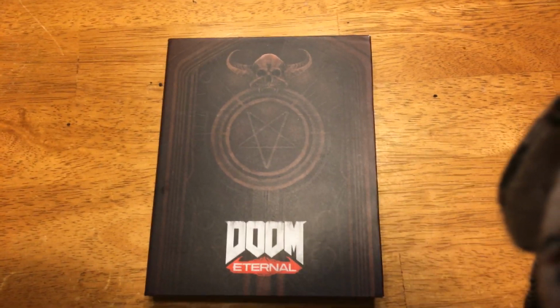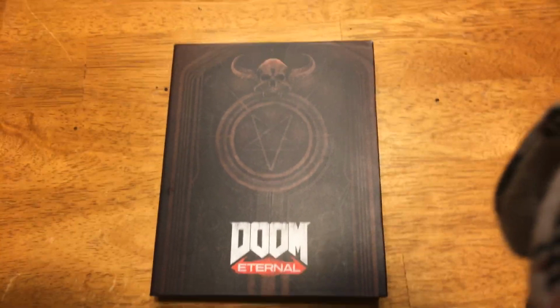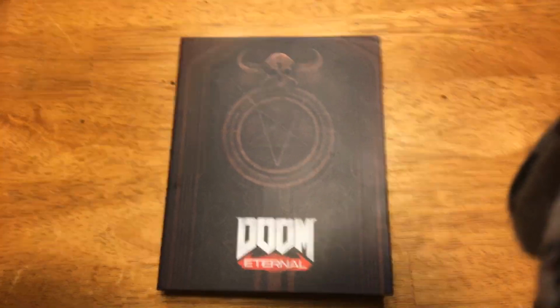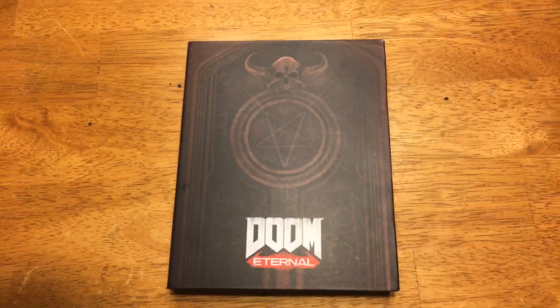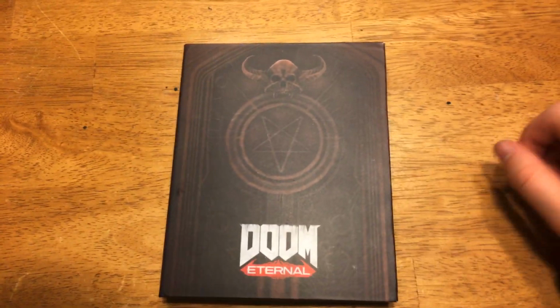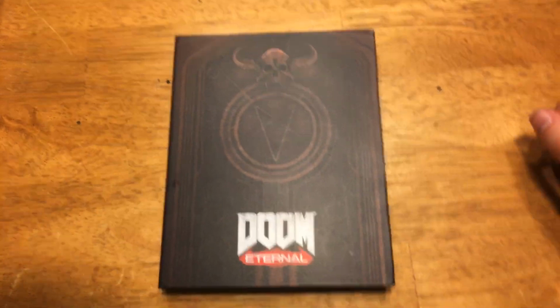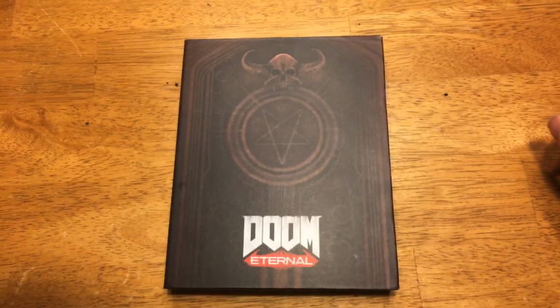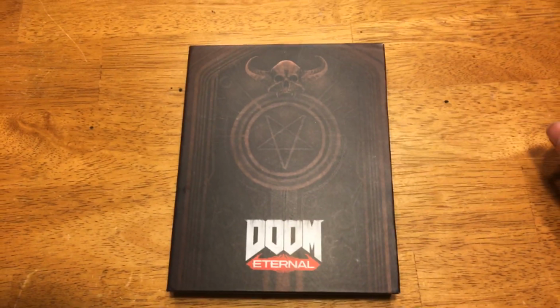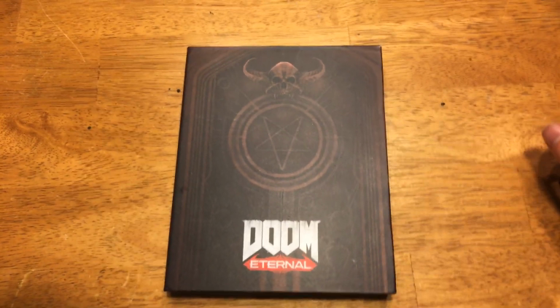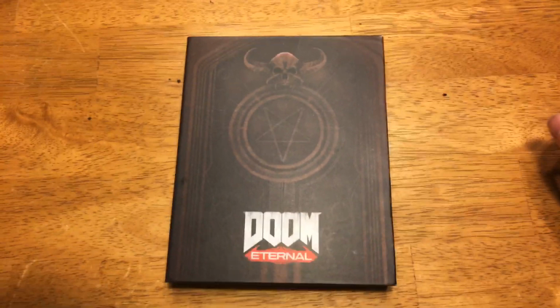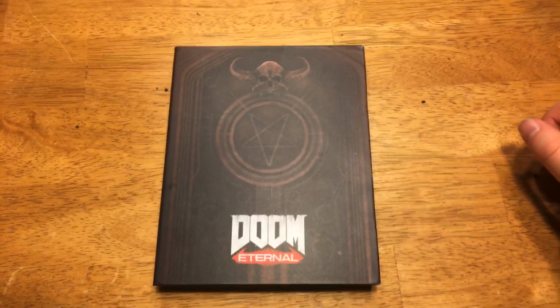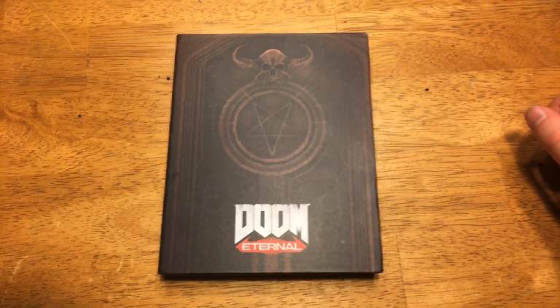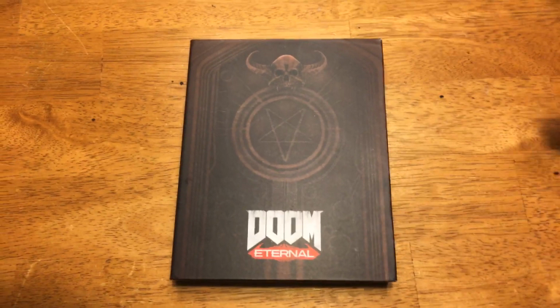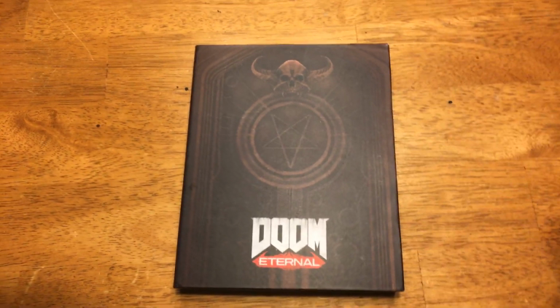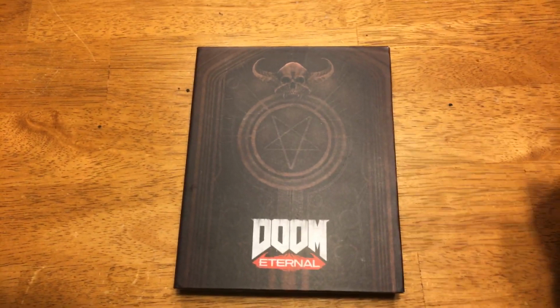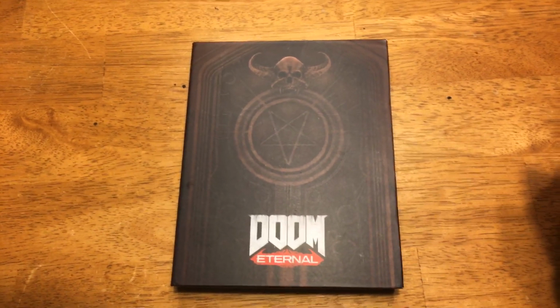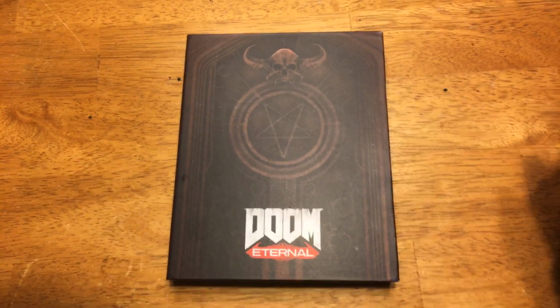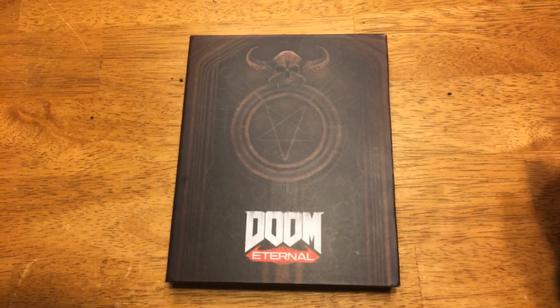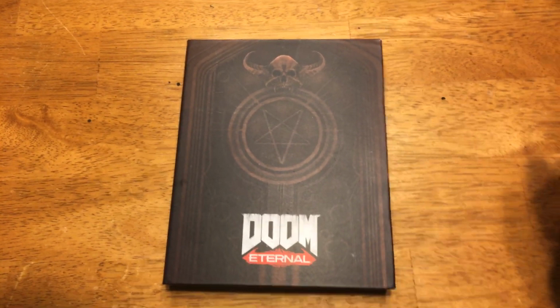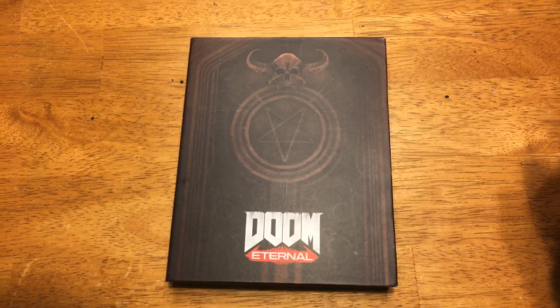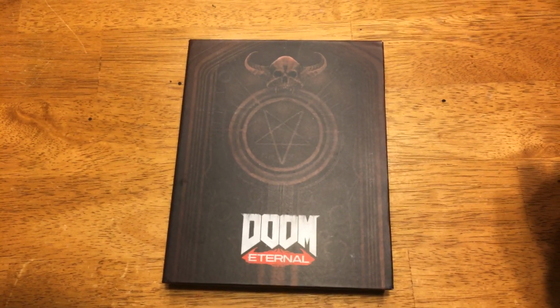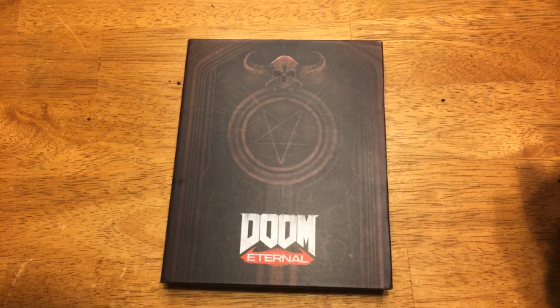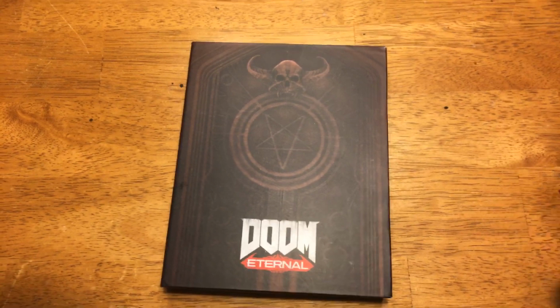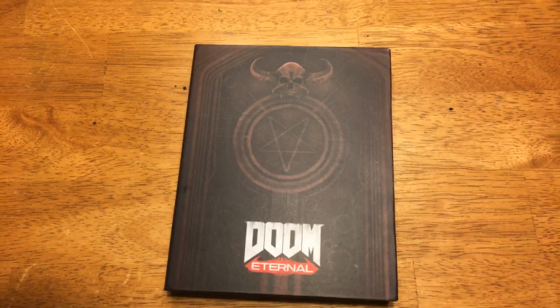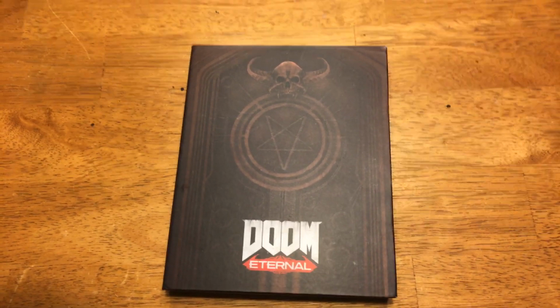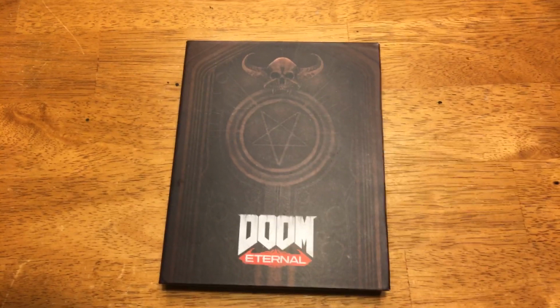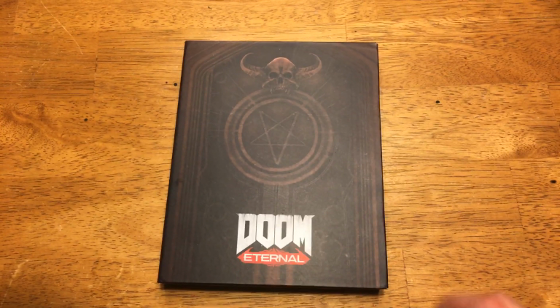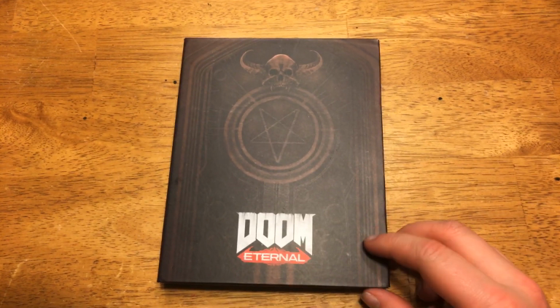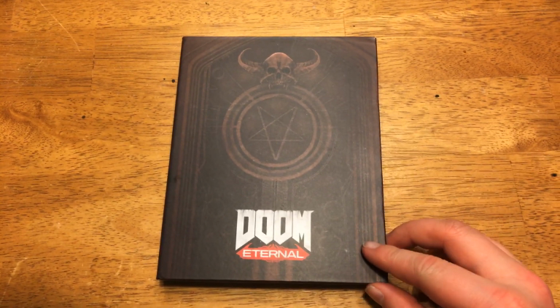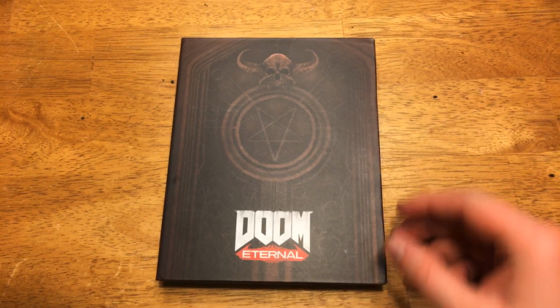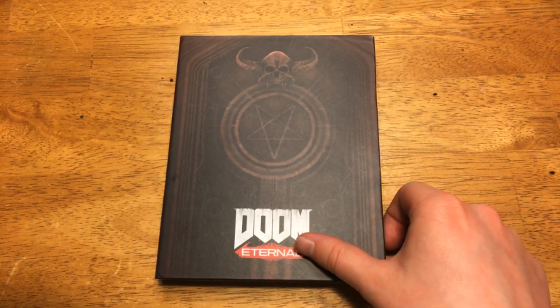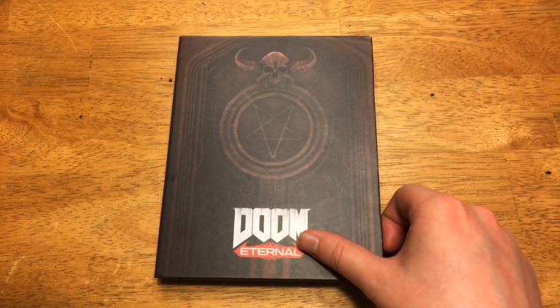Hey y'all, what's up? I don't usually do stuff like this and I haven't posted in like forever, but I'm a pretty huge Doom fan and I noticed that not a lot of people were talking about this, so I figured I'd go ahead and share it, see what y'all think.